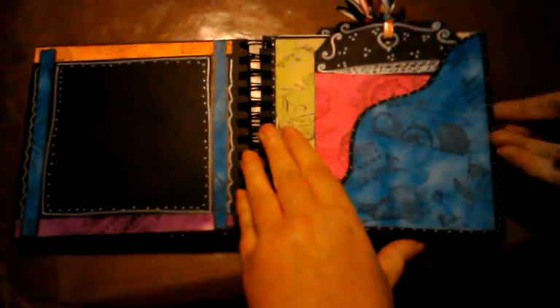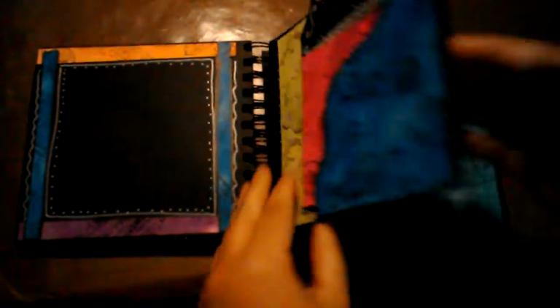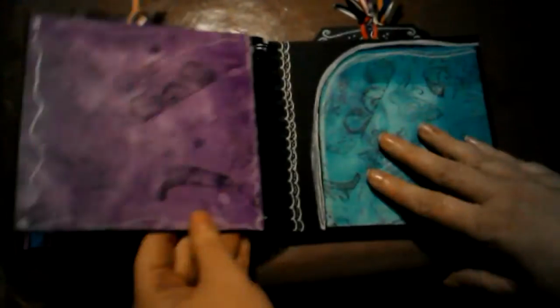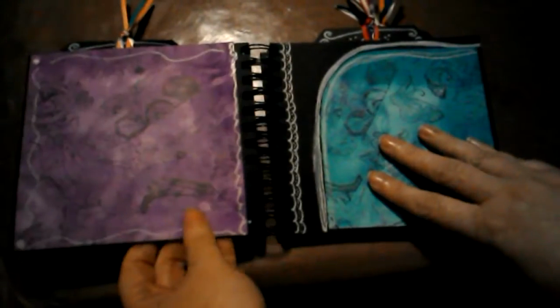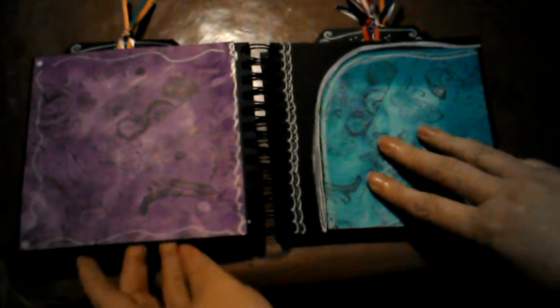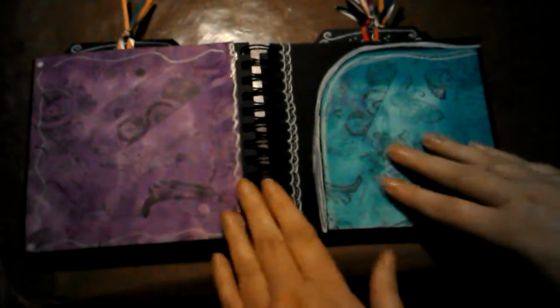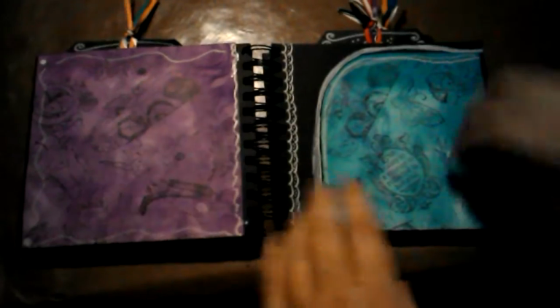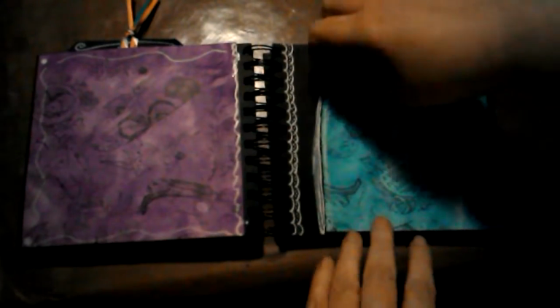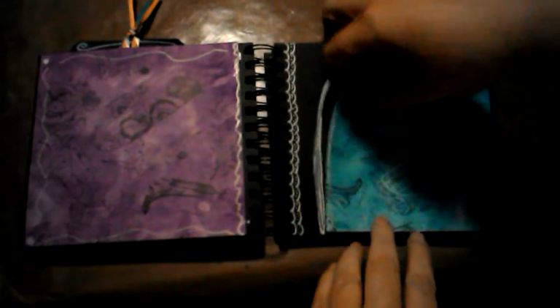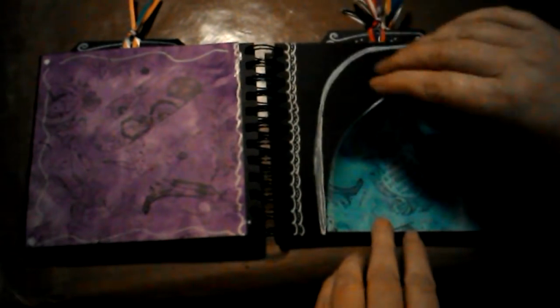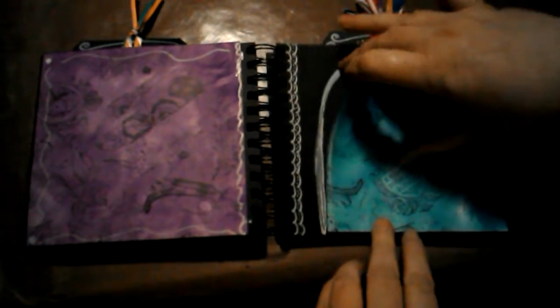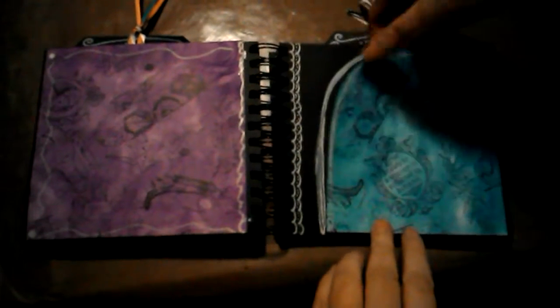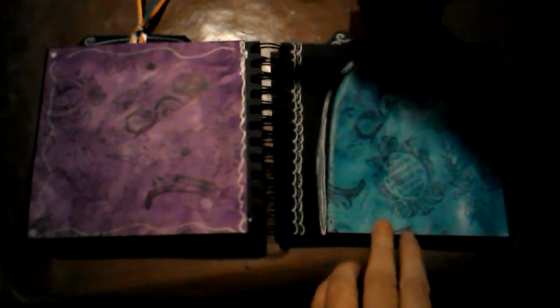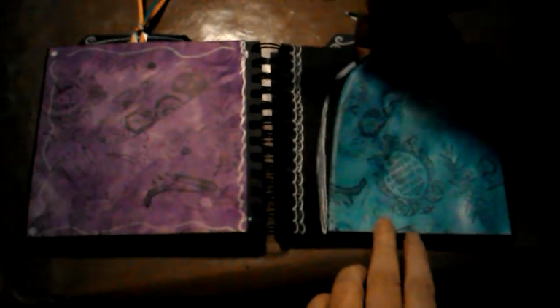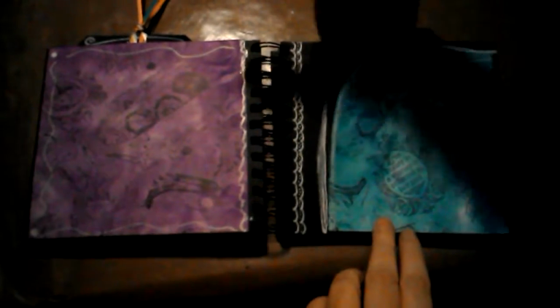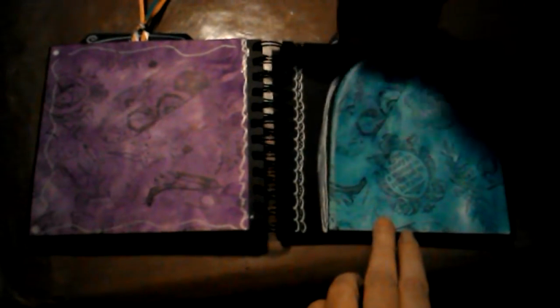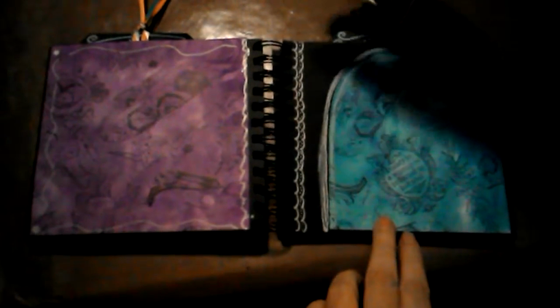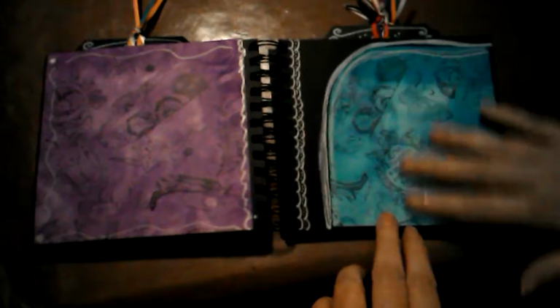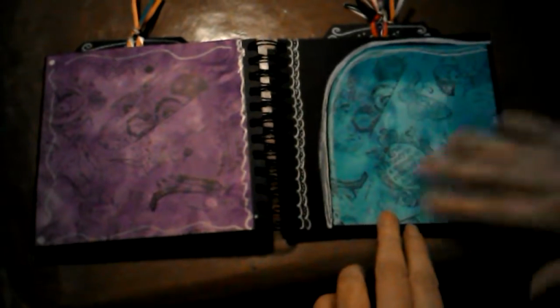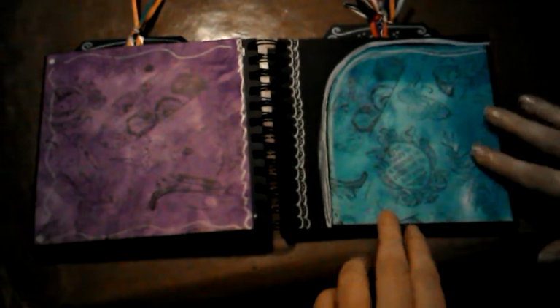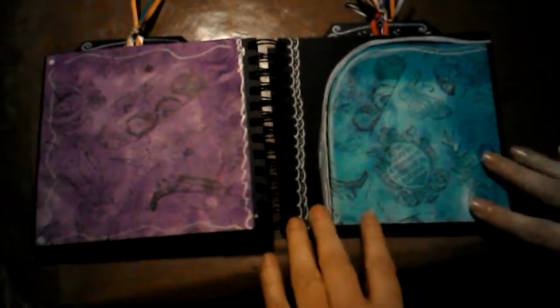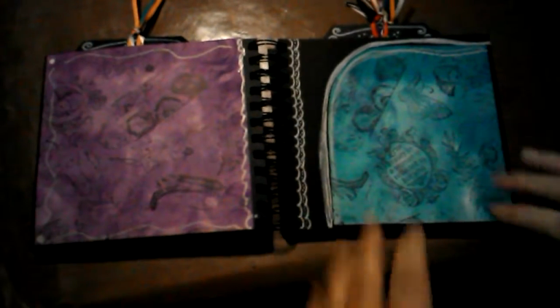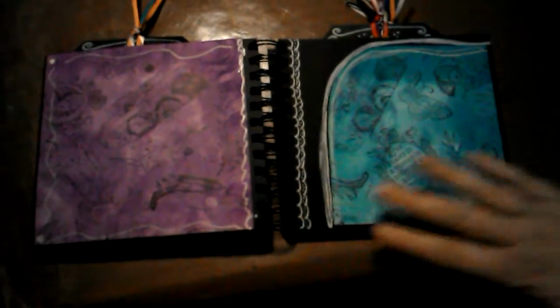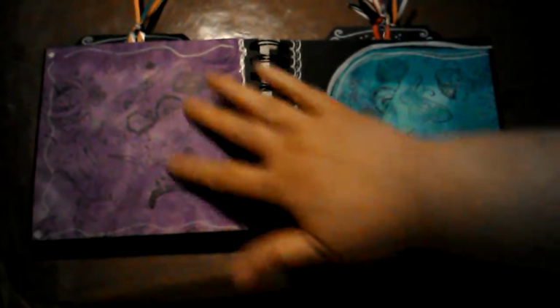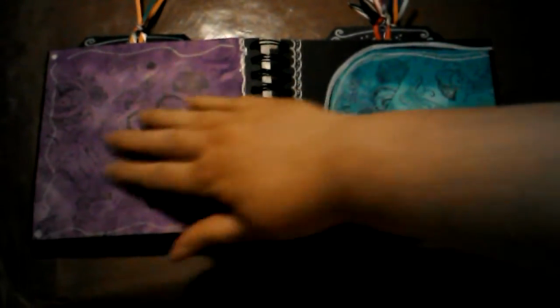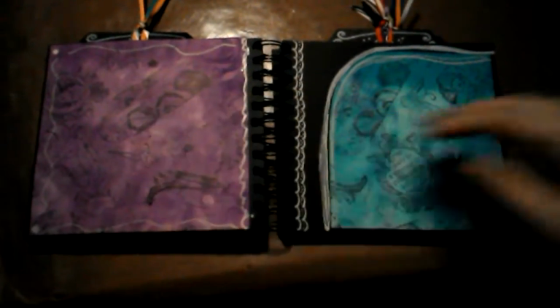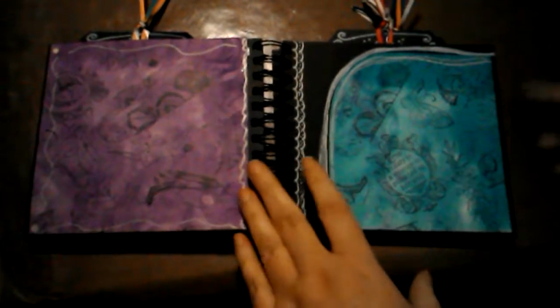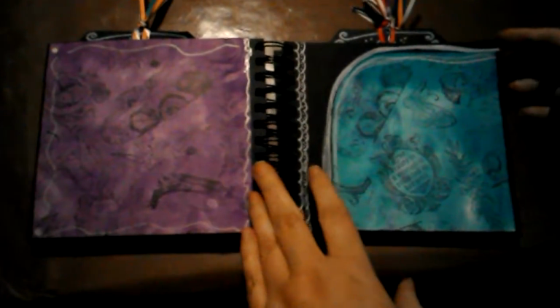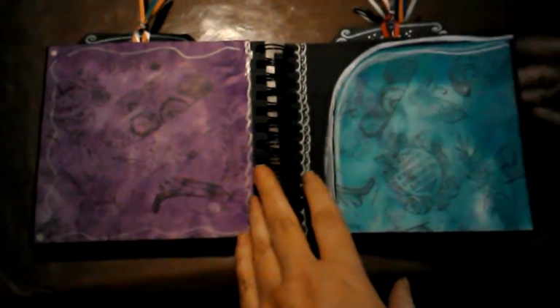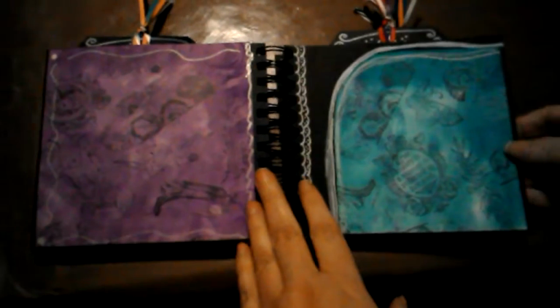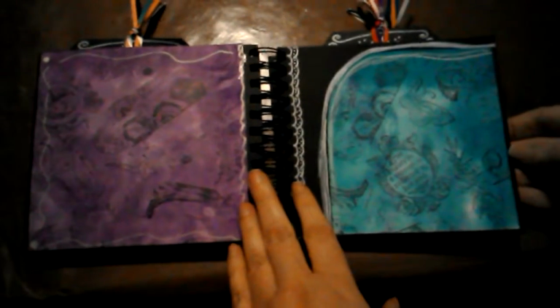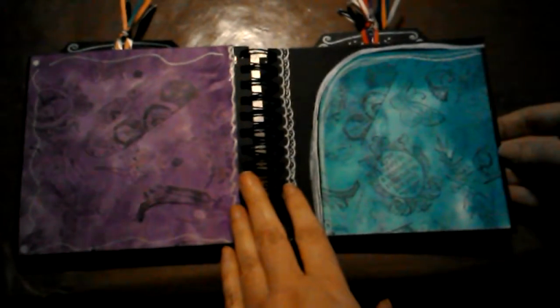Turning the page — this is a regular page, but I just added one of the decorative papers to make it a tuck spot. And then this one can just be decorated by whatever they use it for.